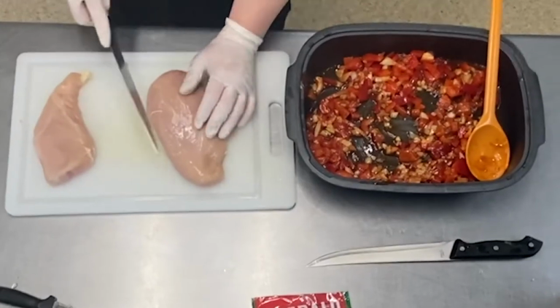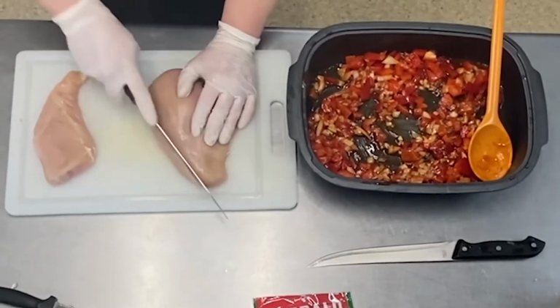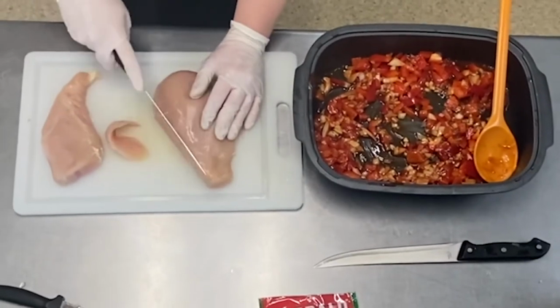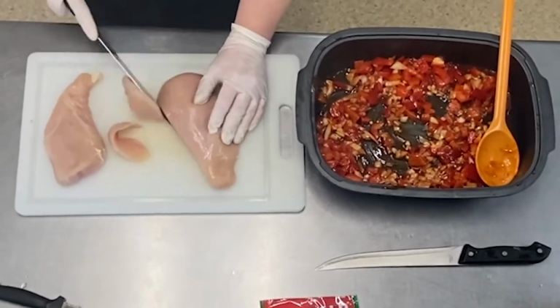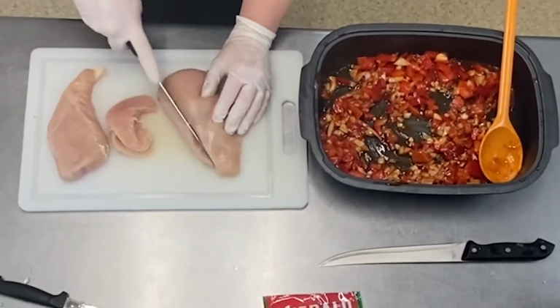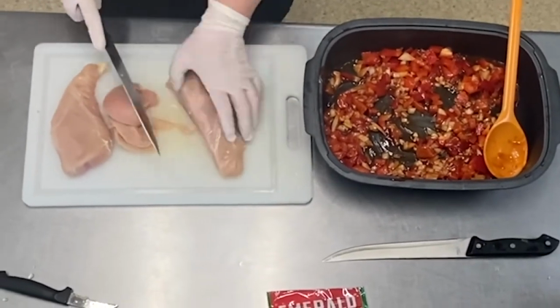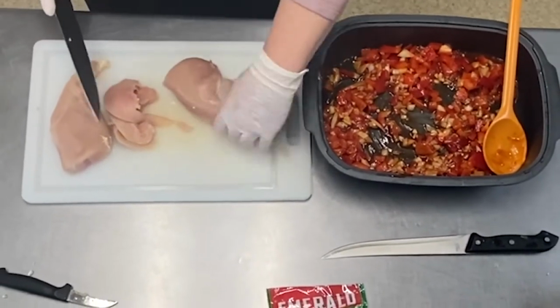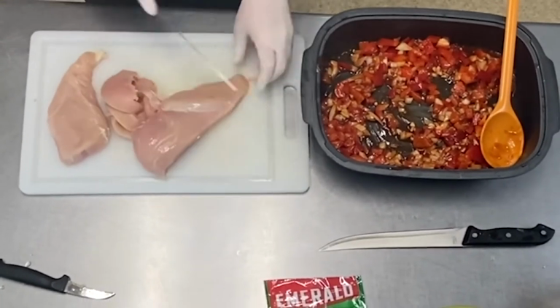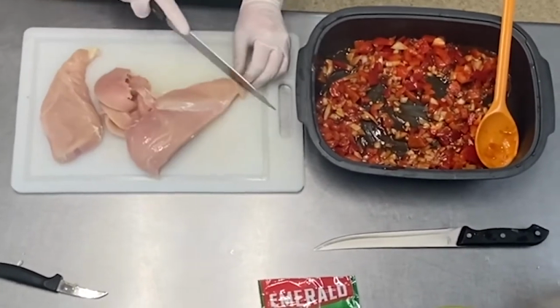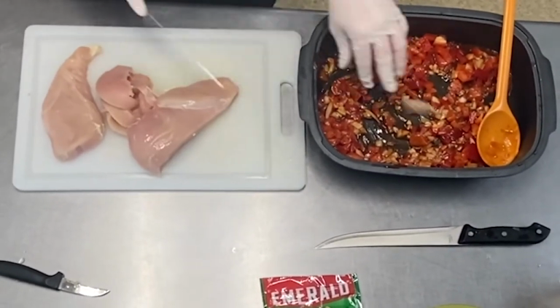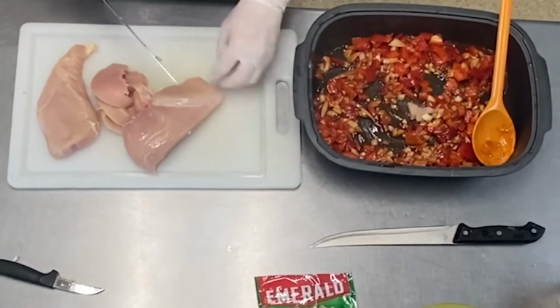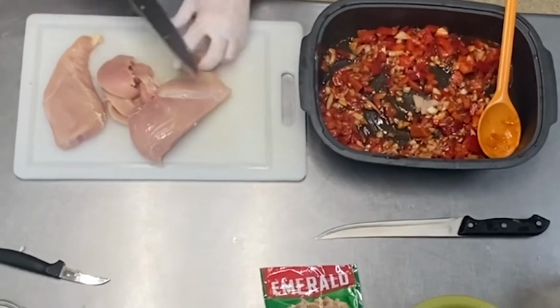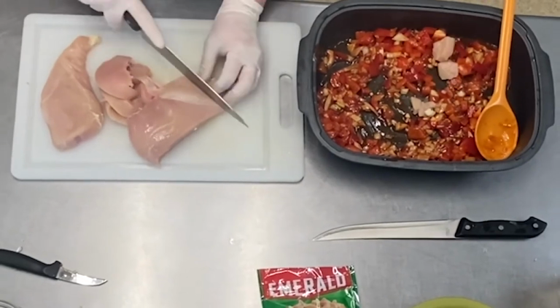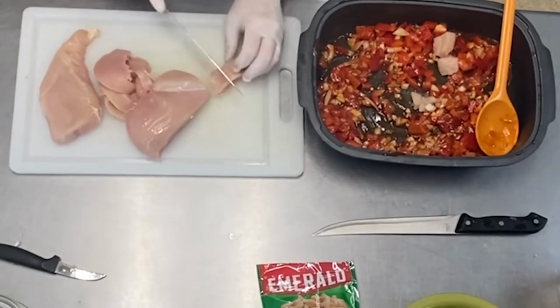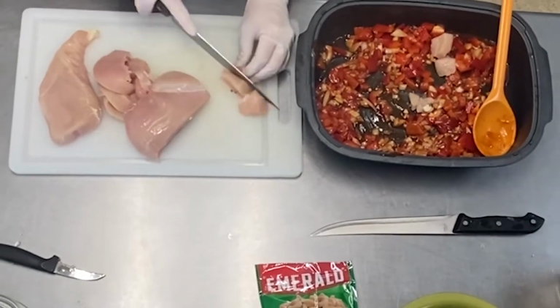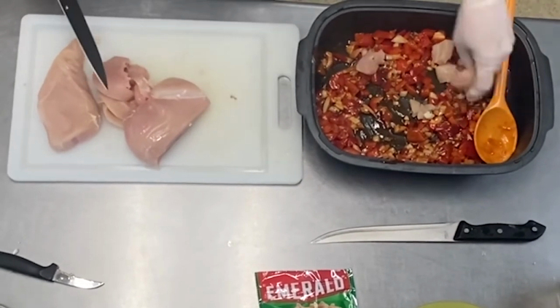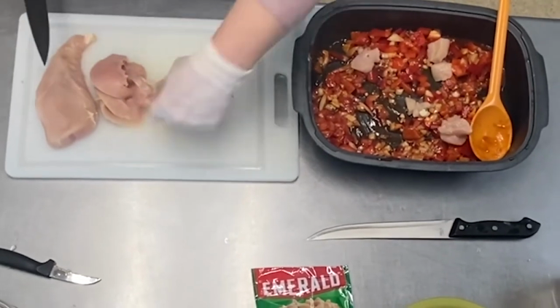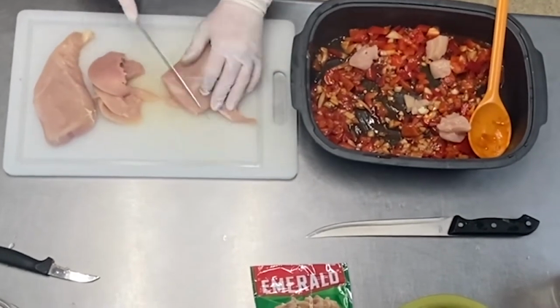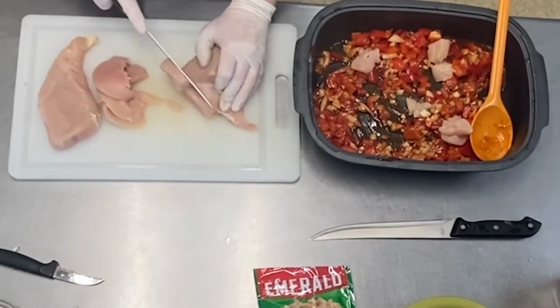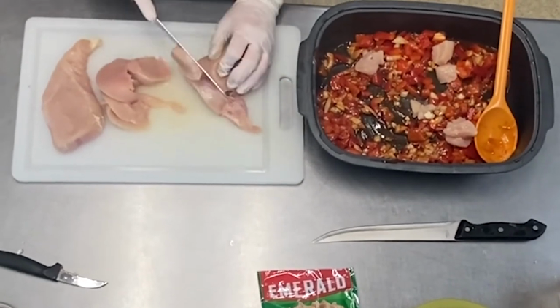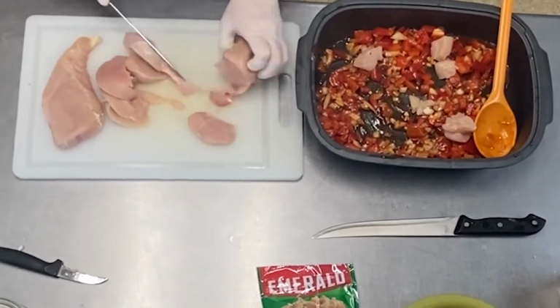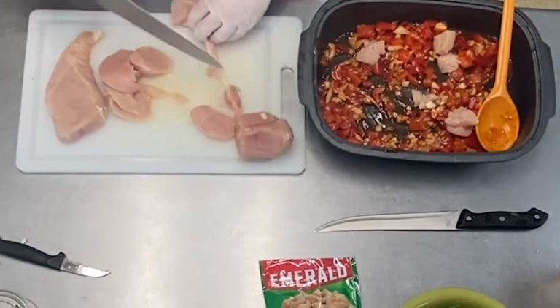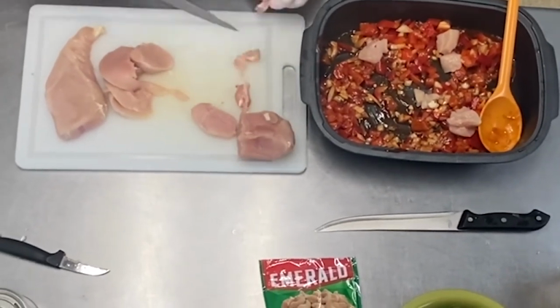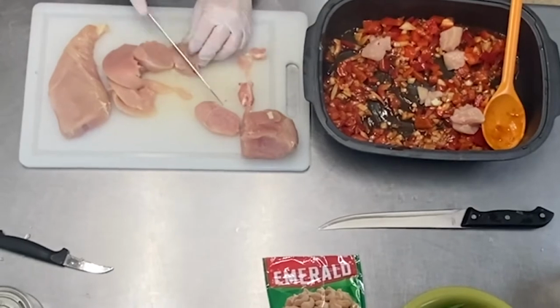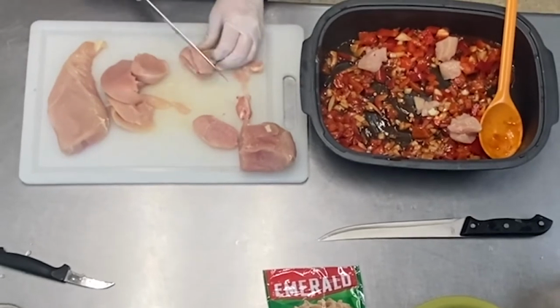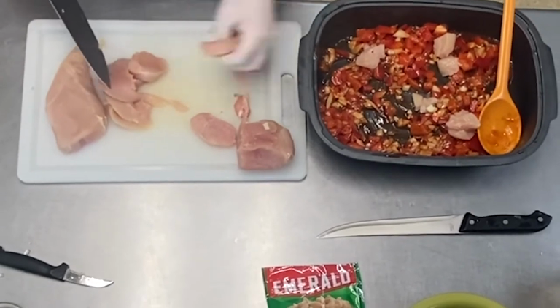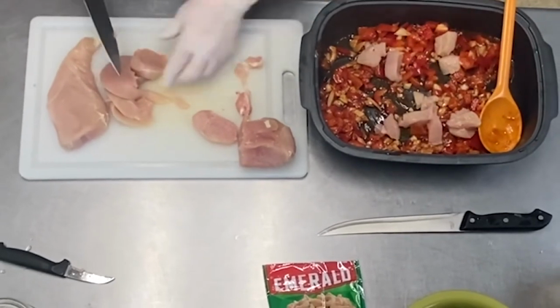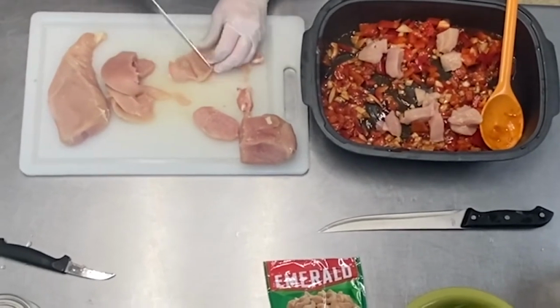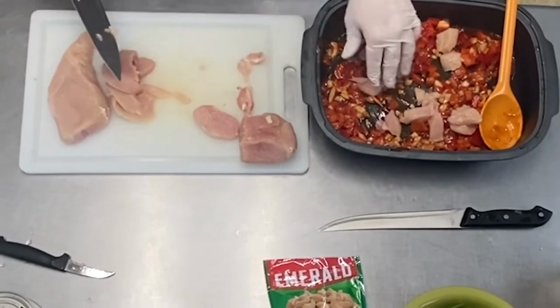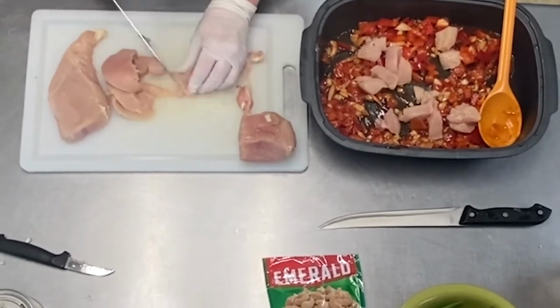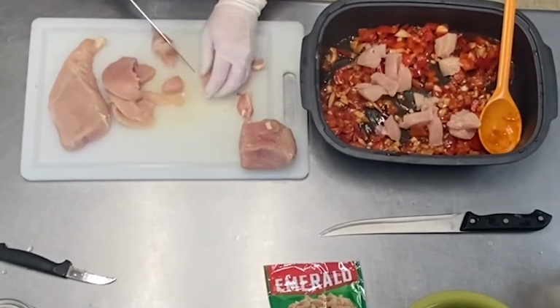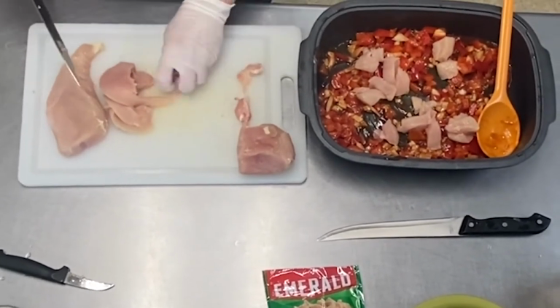Take out your second cutting board and slice your raw chicken breast into small square bite-sized pieces. Try to keep the pieces around the same size so they'll cook evenly in the microwave.